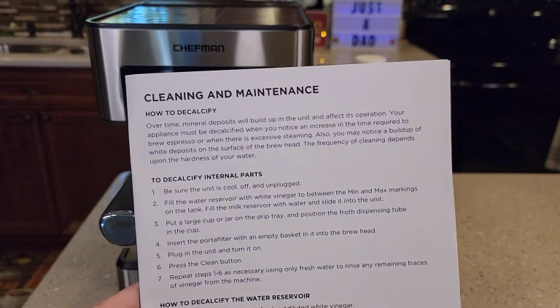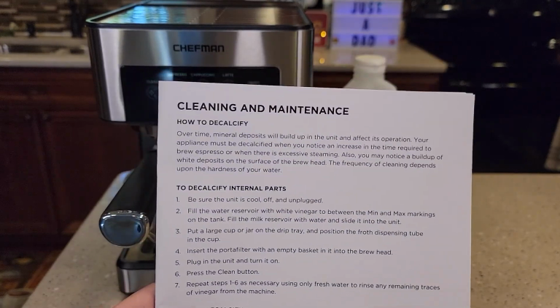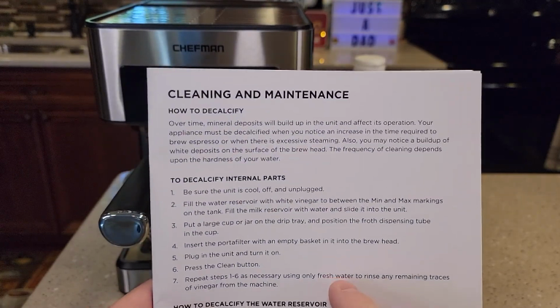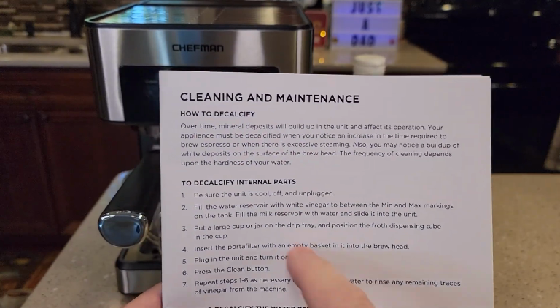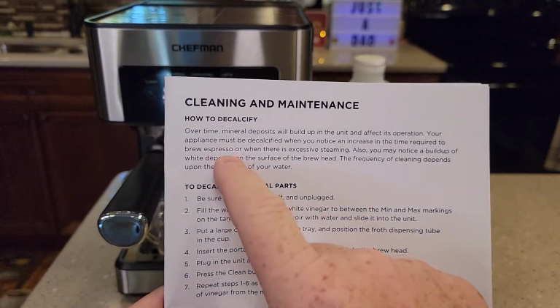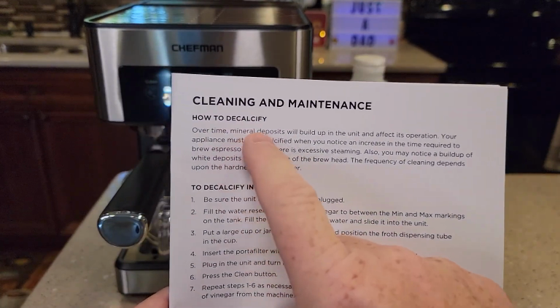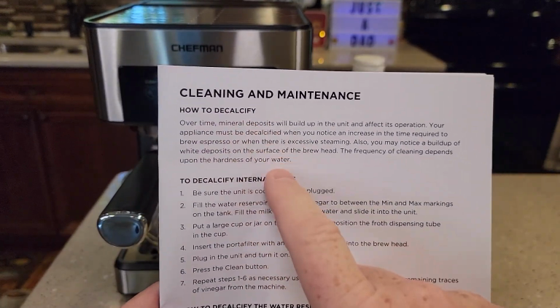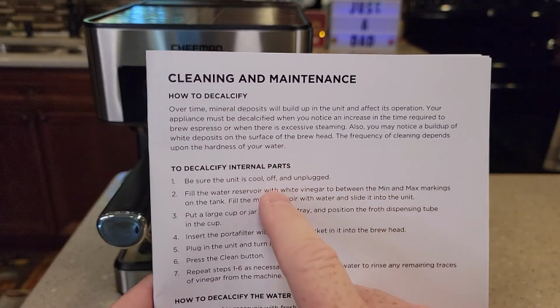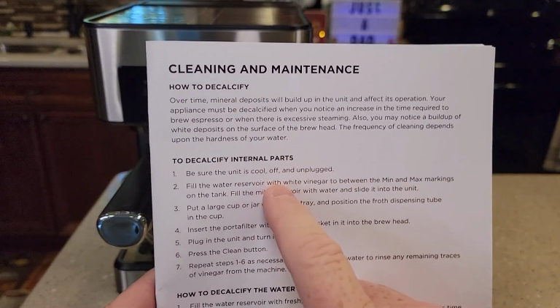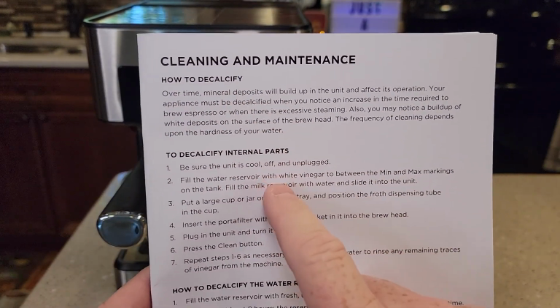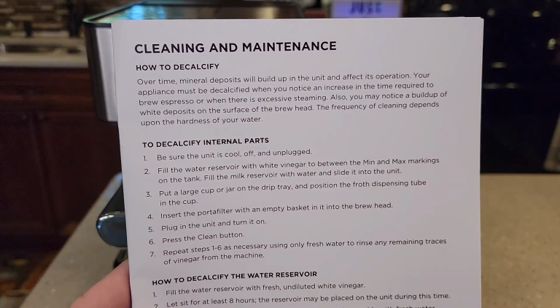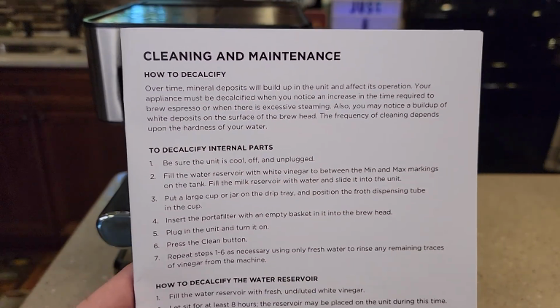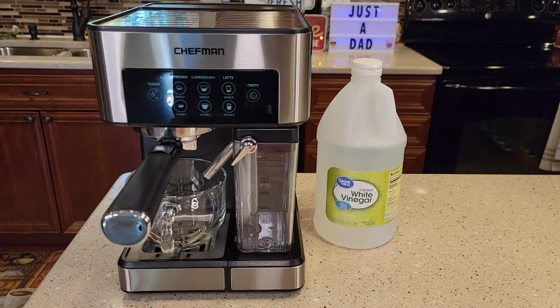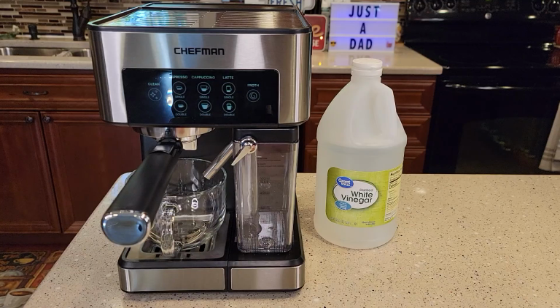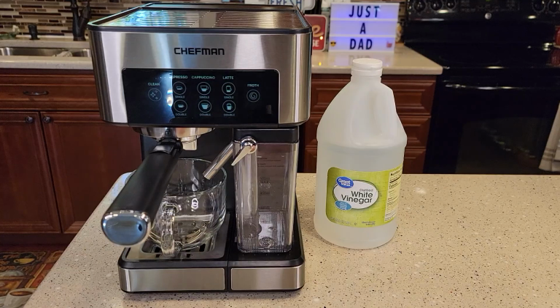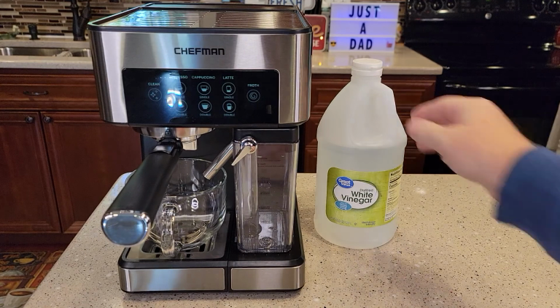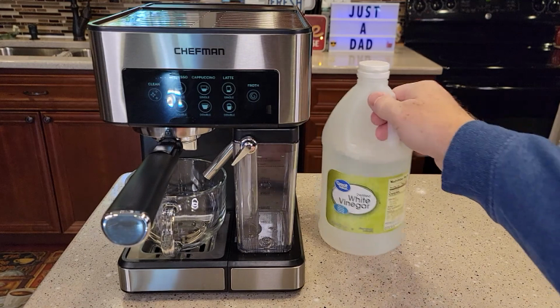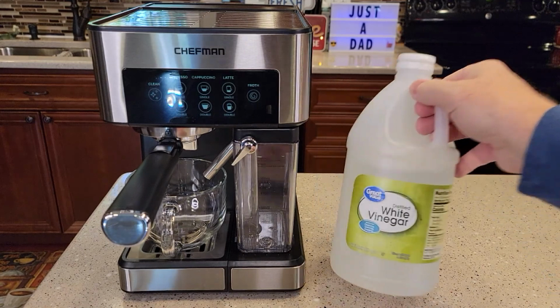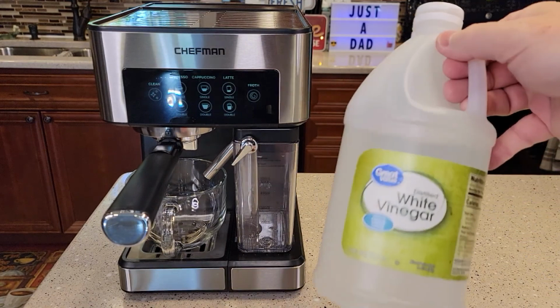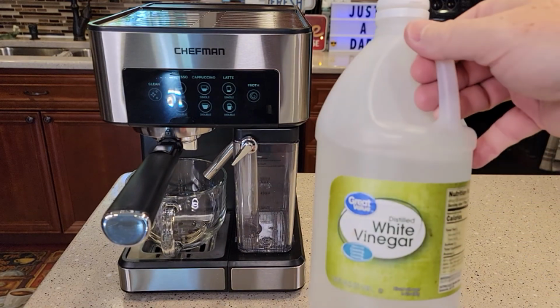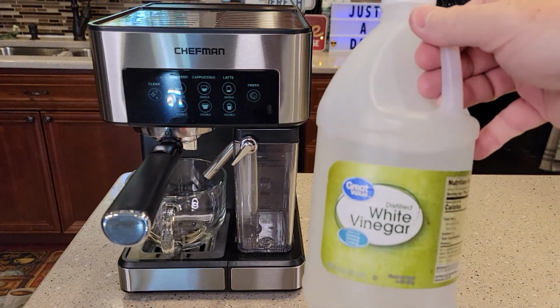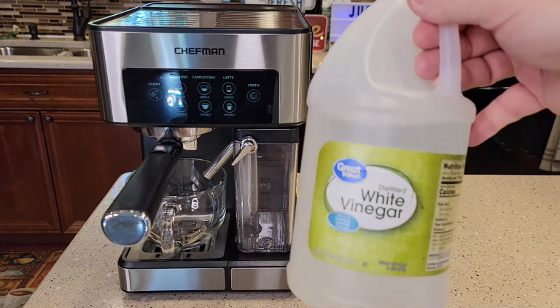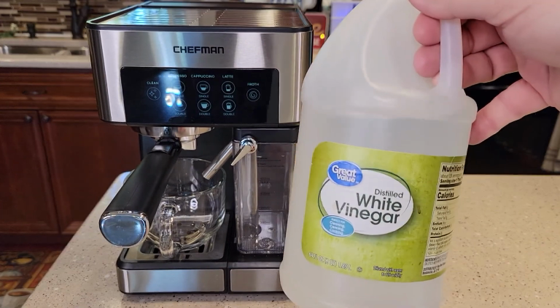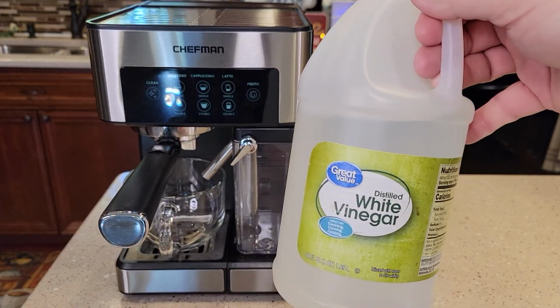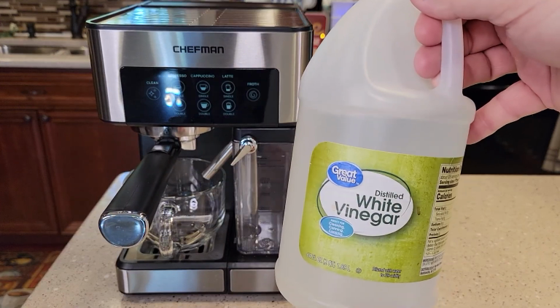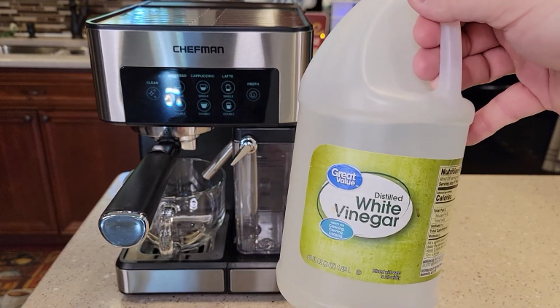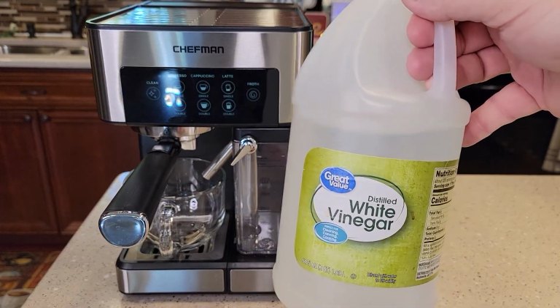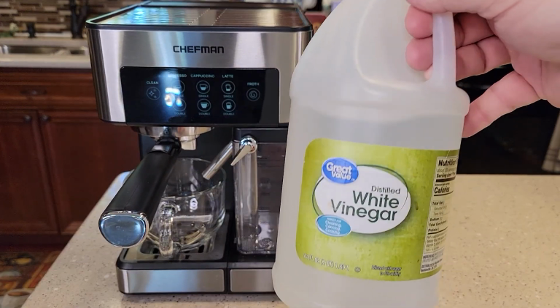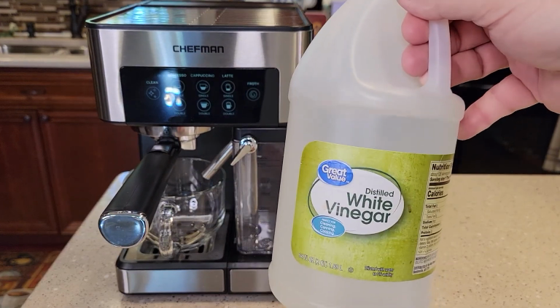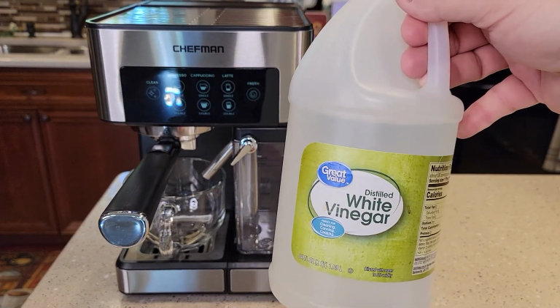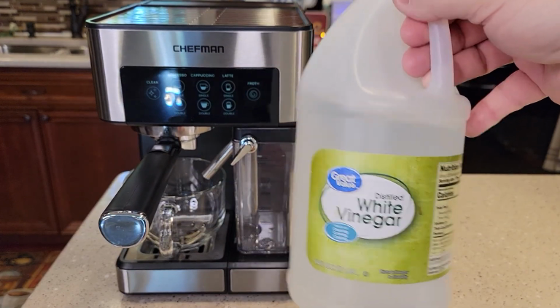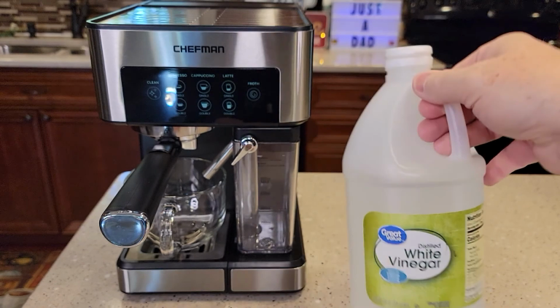I got the manual out and we'll be decalcifying it per the instructions. First, you're going to need some white vinegar — it can be distilled or just regular white vinegar. I bought this jug at Walmart for $1.50.